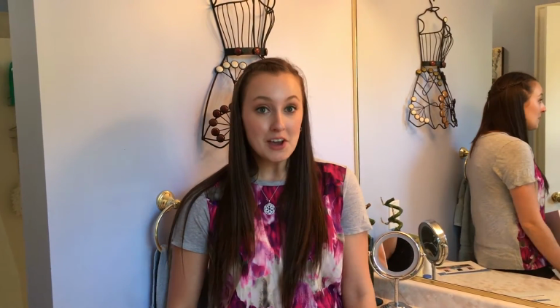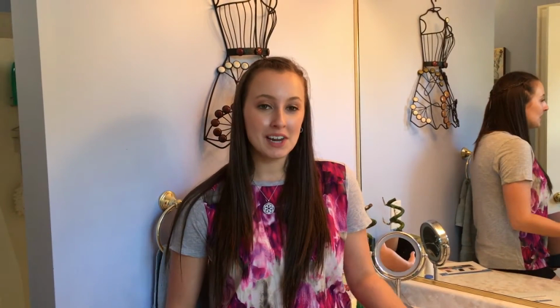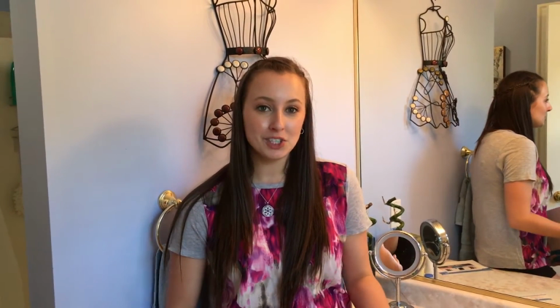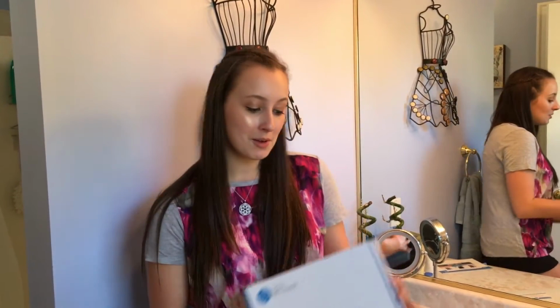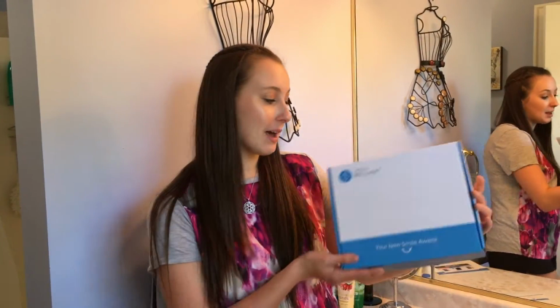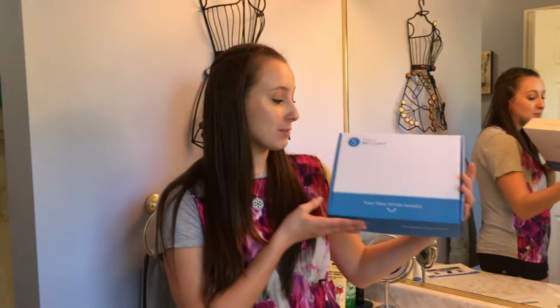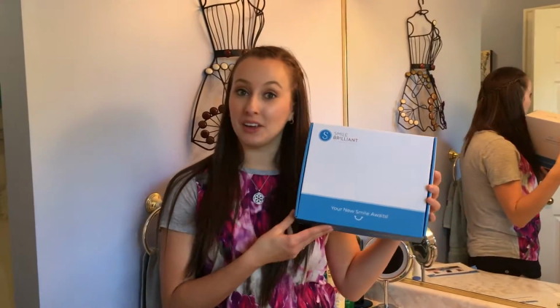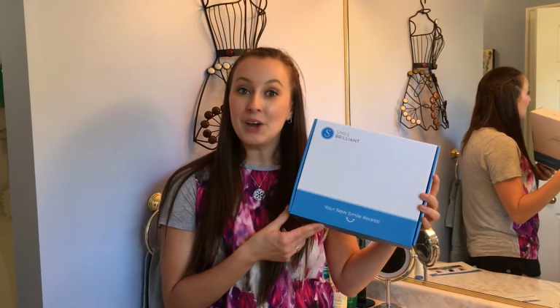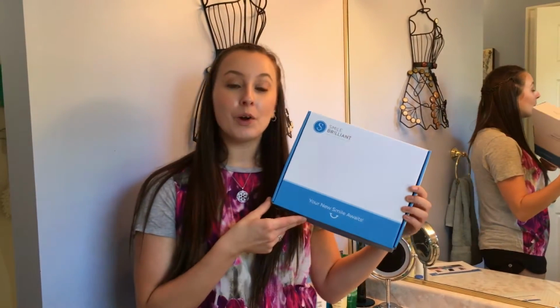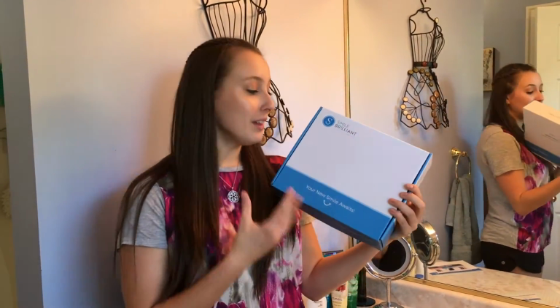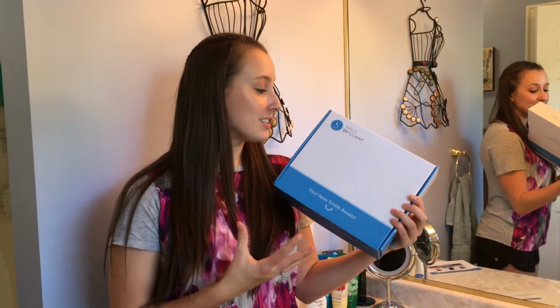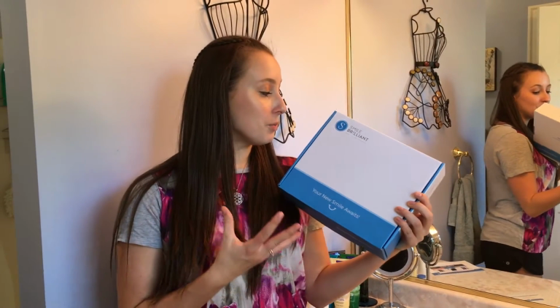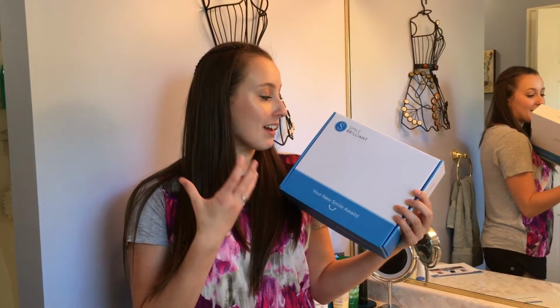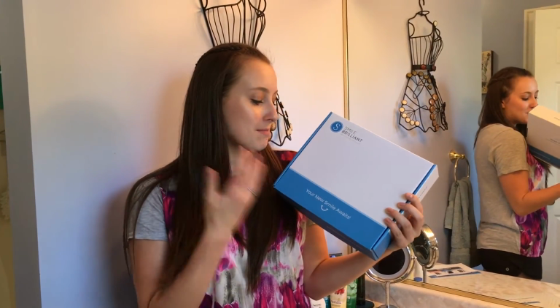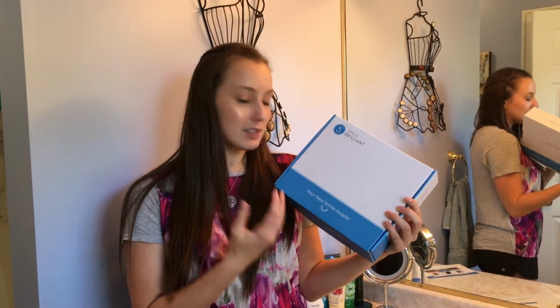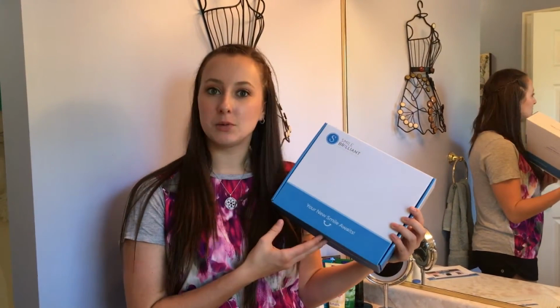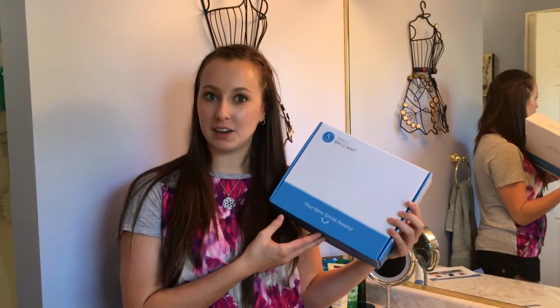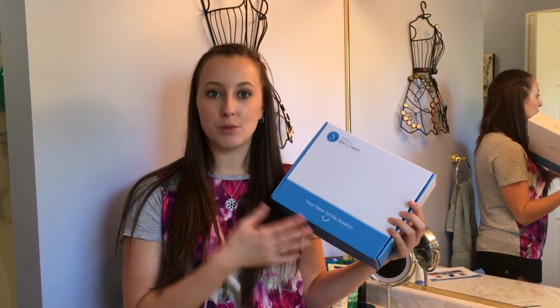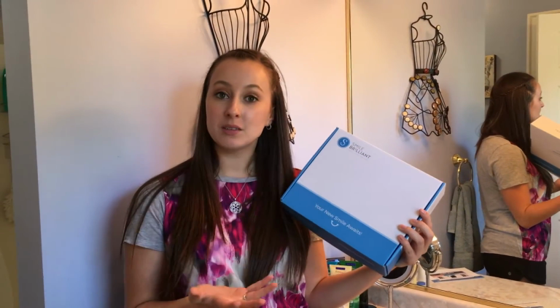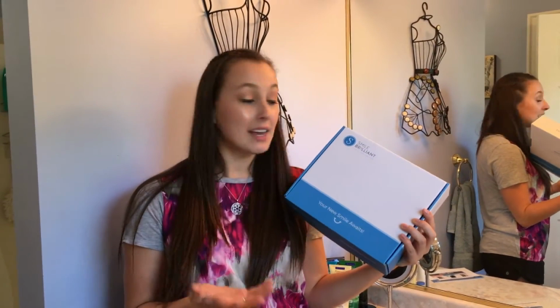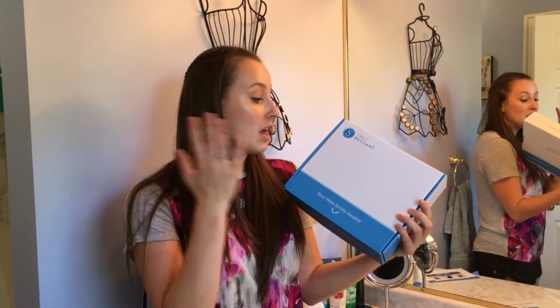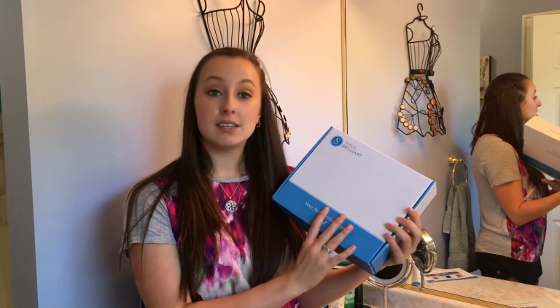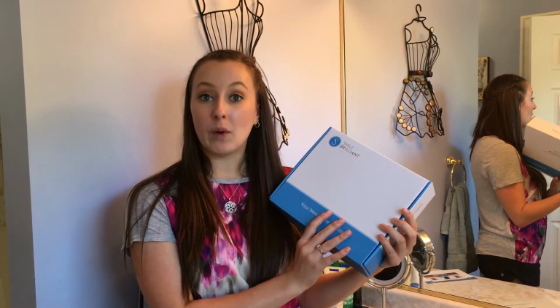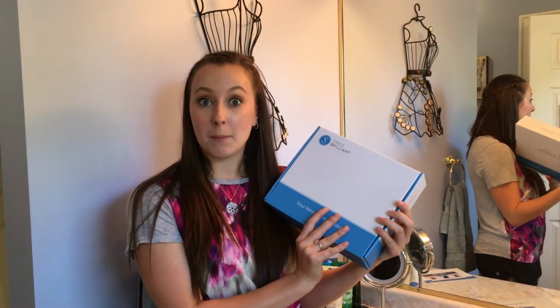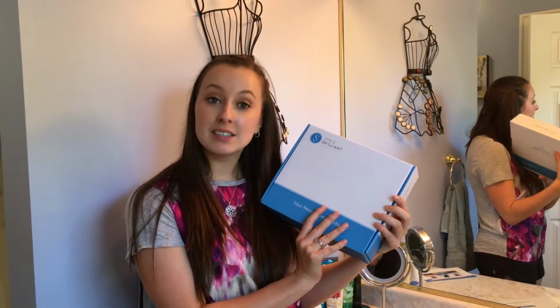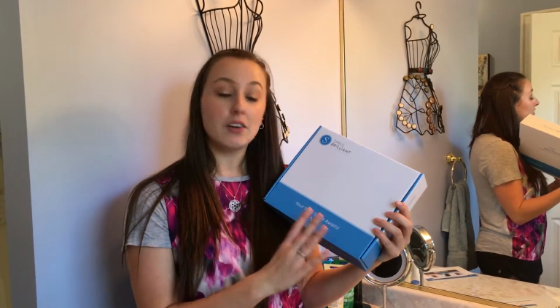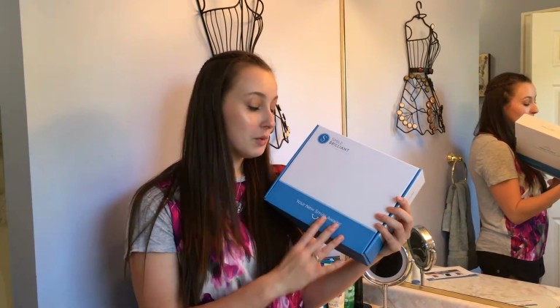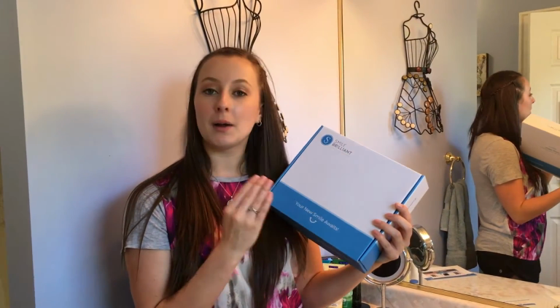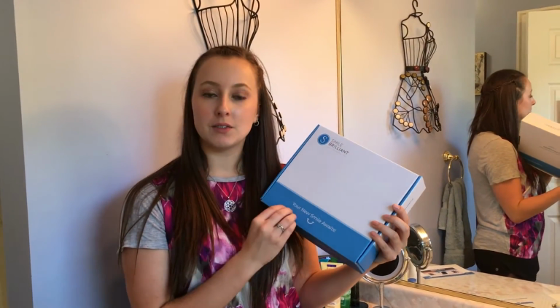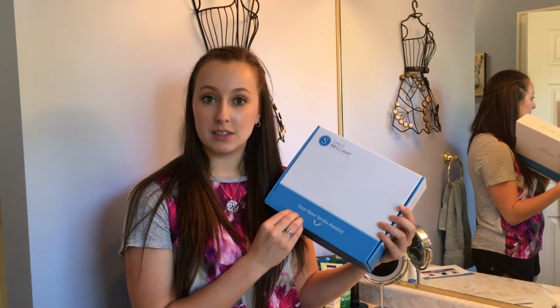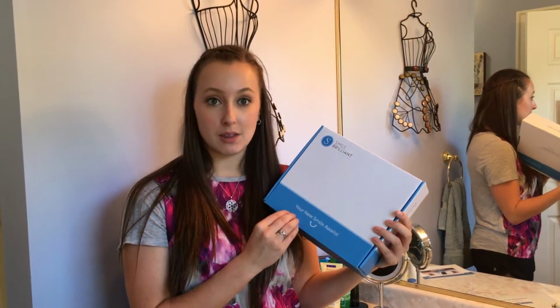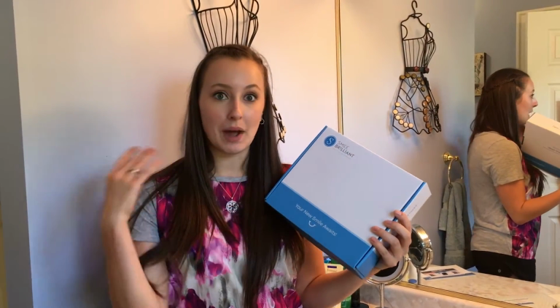Today I wanted to share with you the company Smile Brilliant, who work really hard to bring an amazing experience with whitening your teeth — with custom trays, amazing whitening paste, and they're also amazing for sensitive teeth.